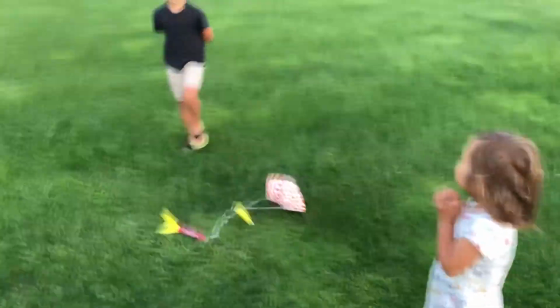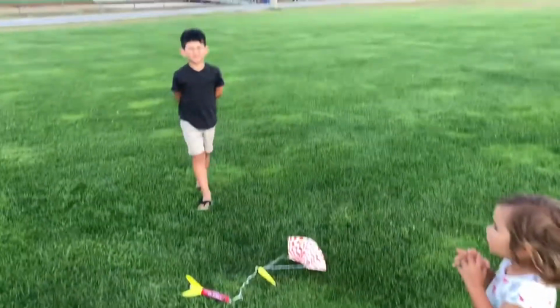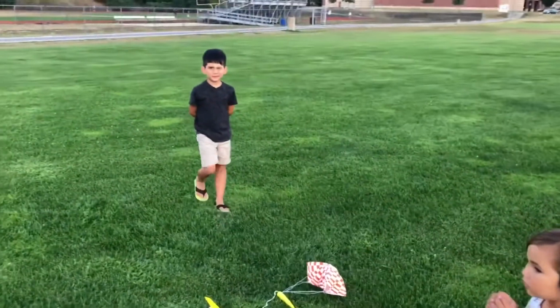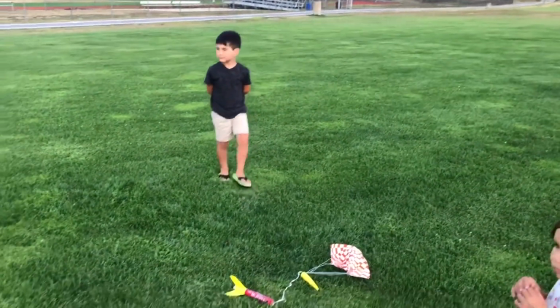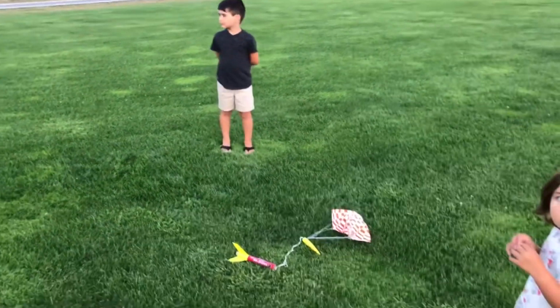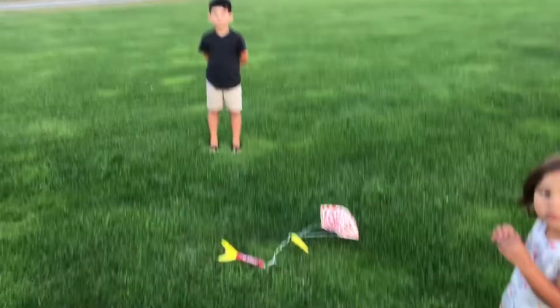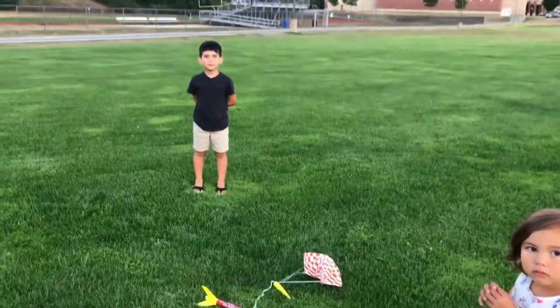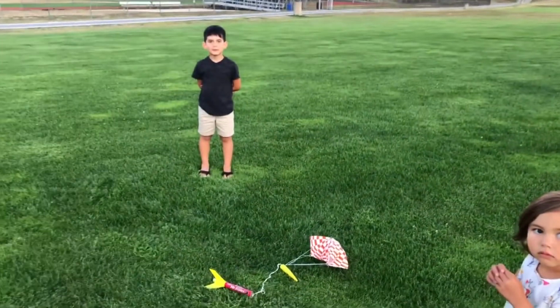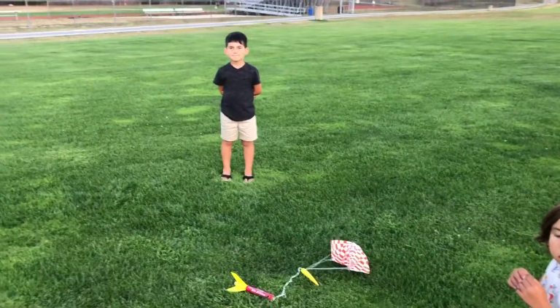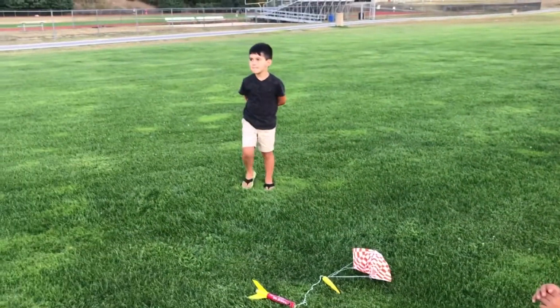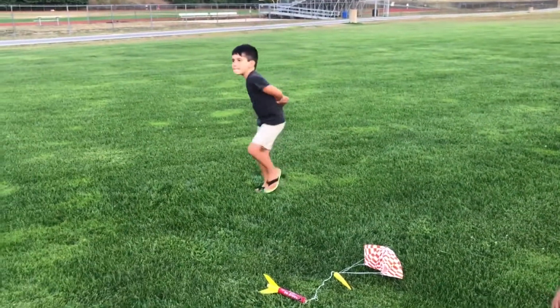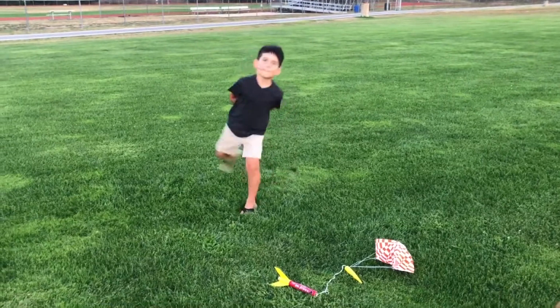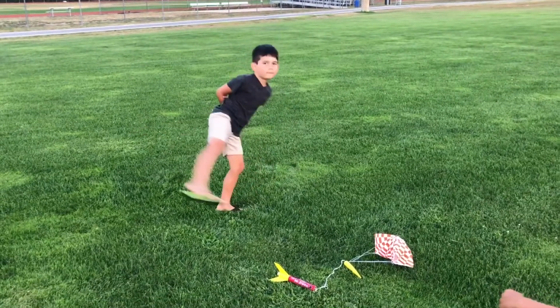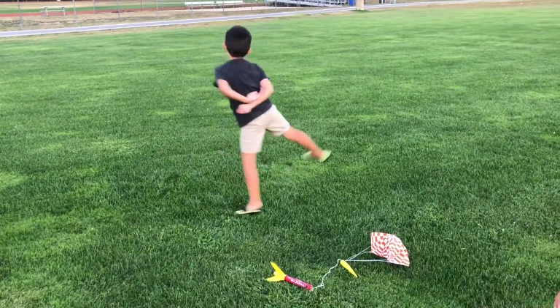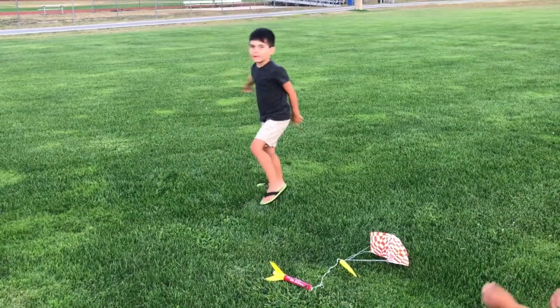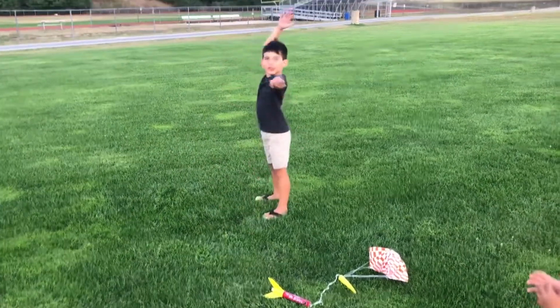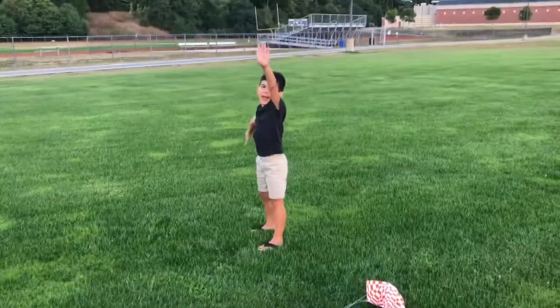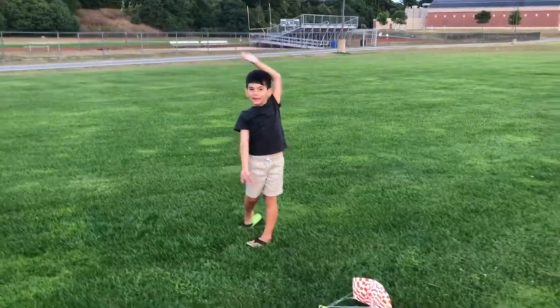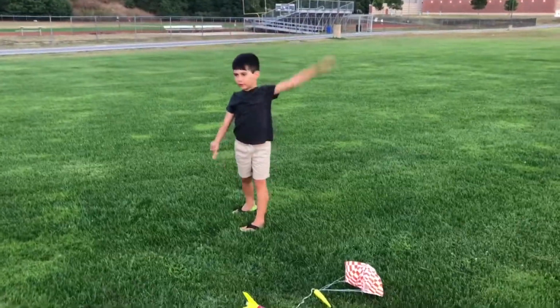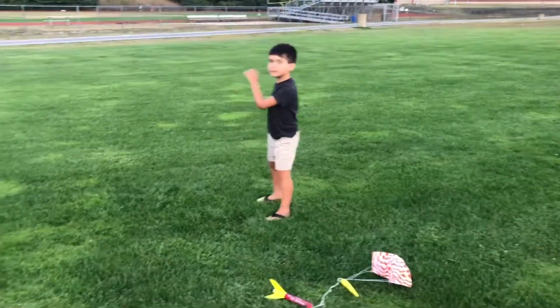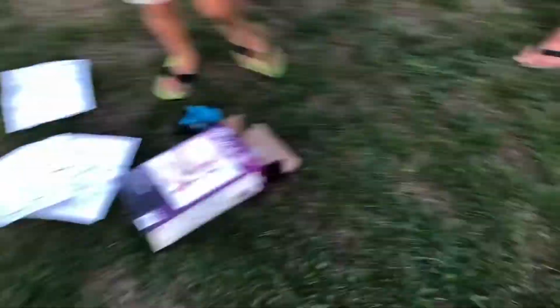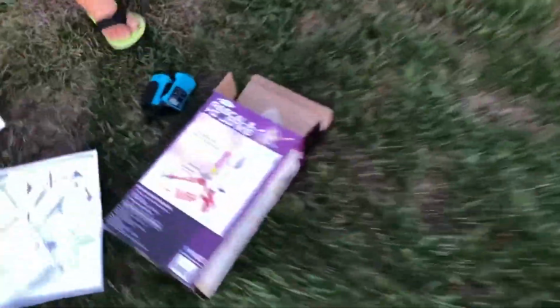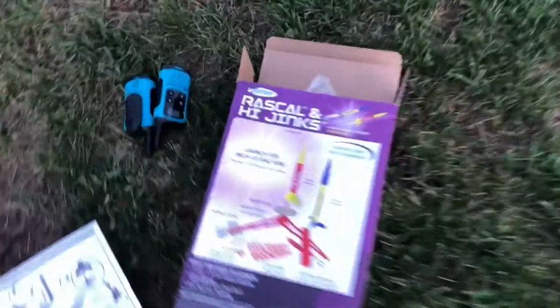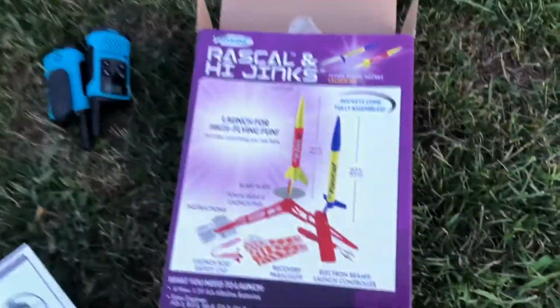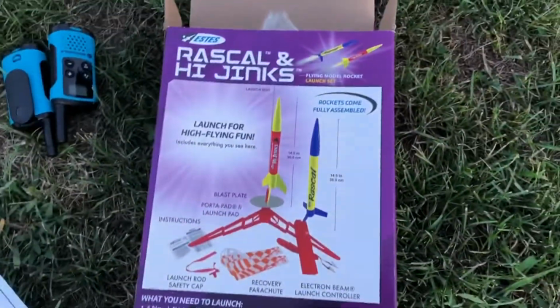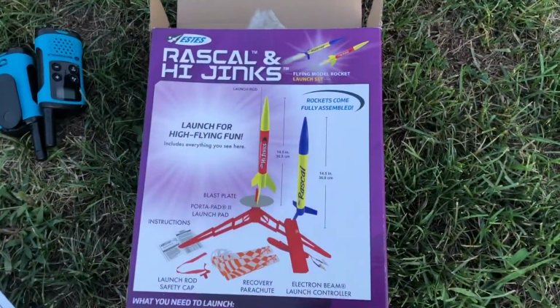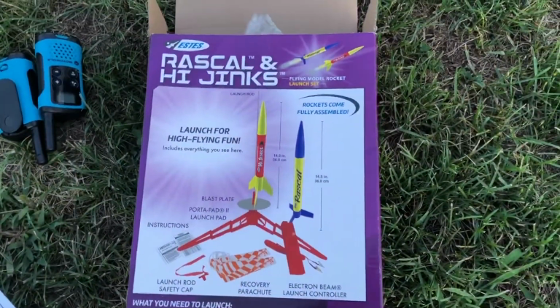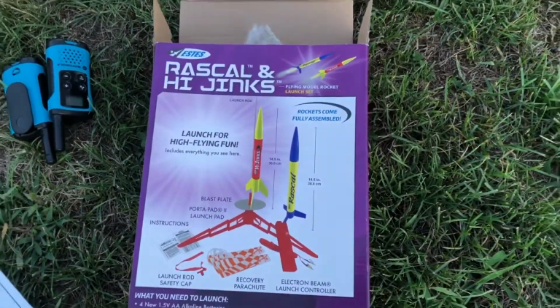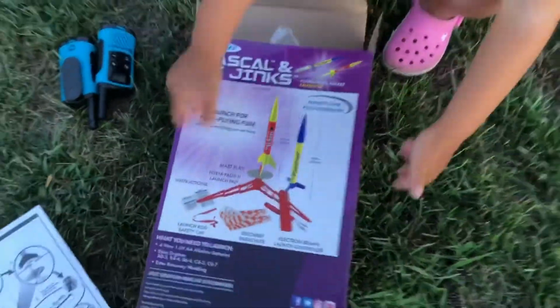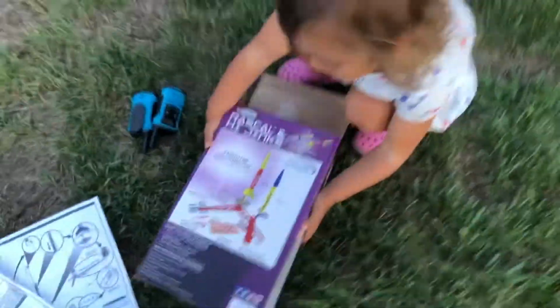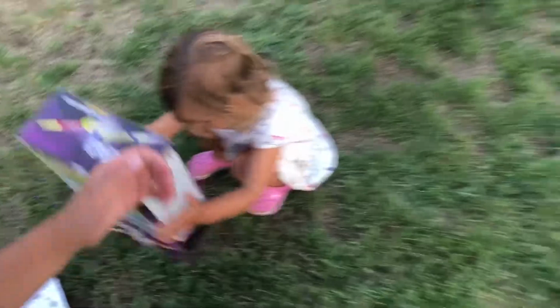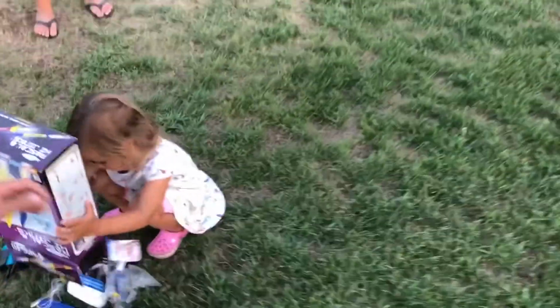Try again! Well, we got another one we can do tomorrow. What's the other one called? Hijinx and... I have no idea. Rascal. Hijinx and Rascal. That's it. We'll try that tomorrow. It's getting late.